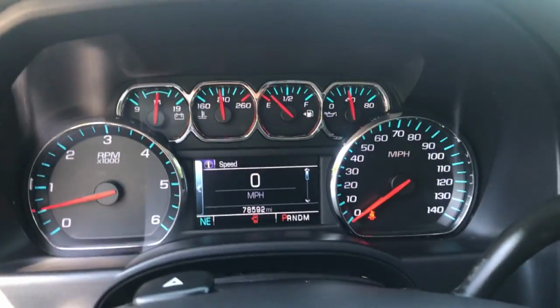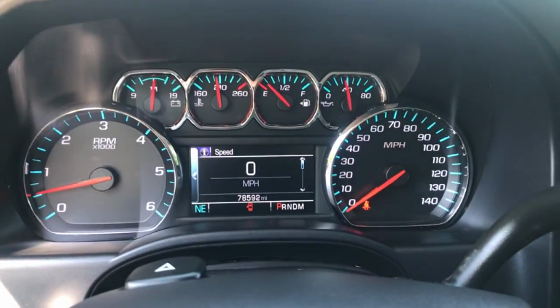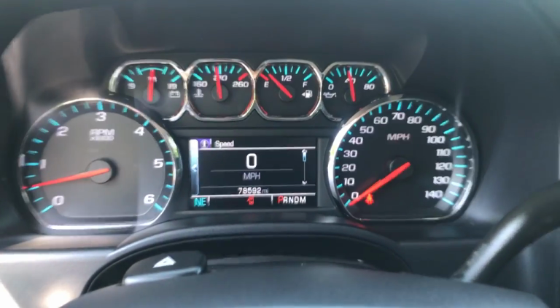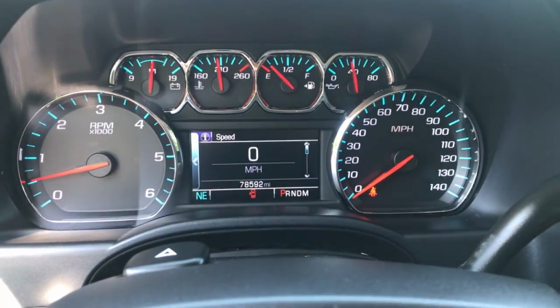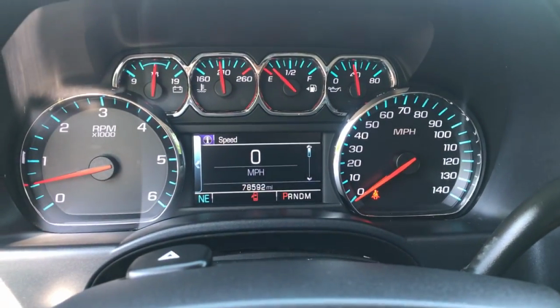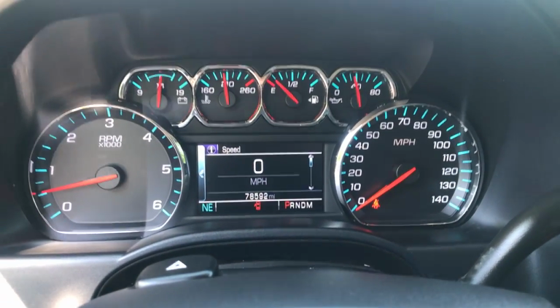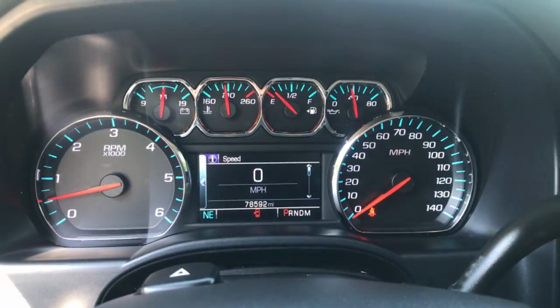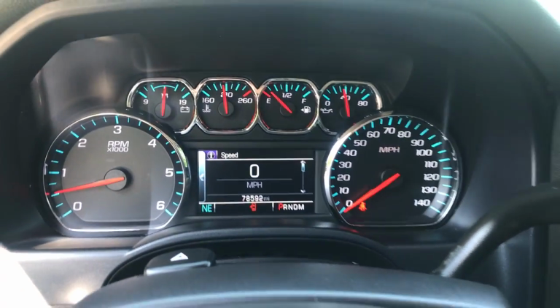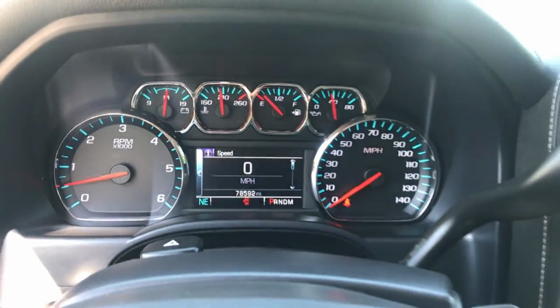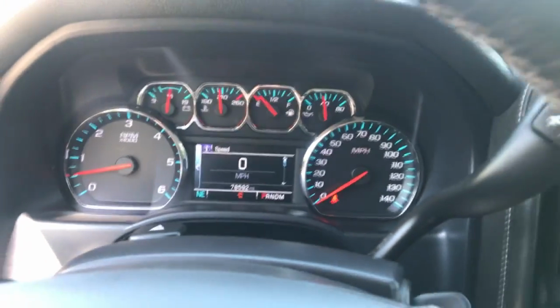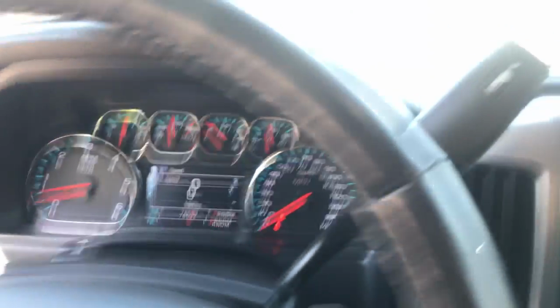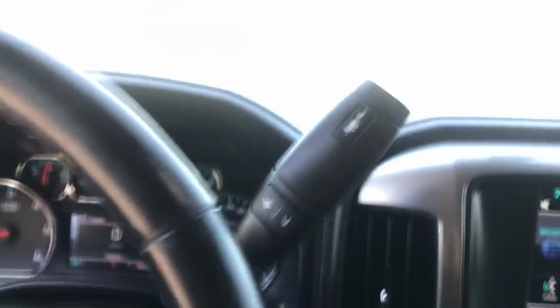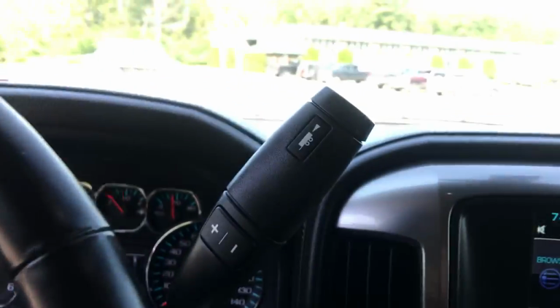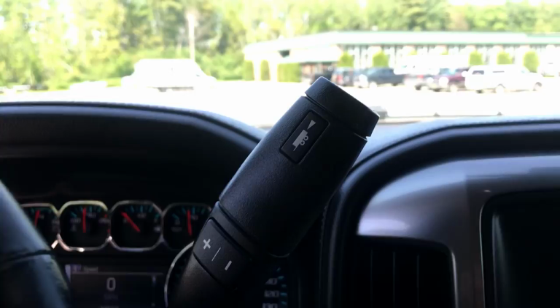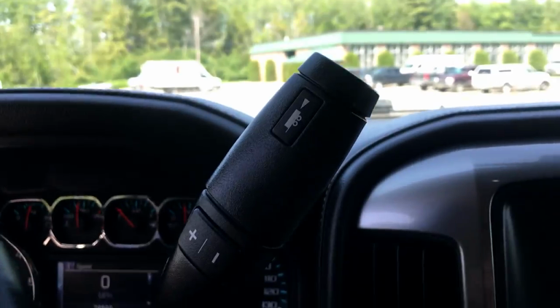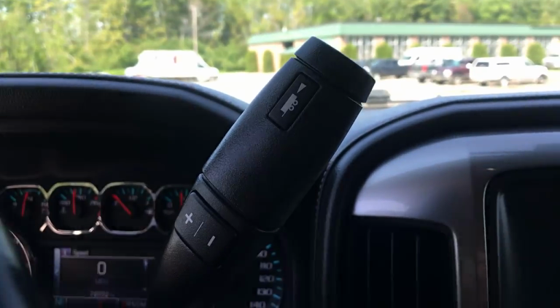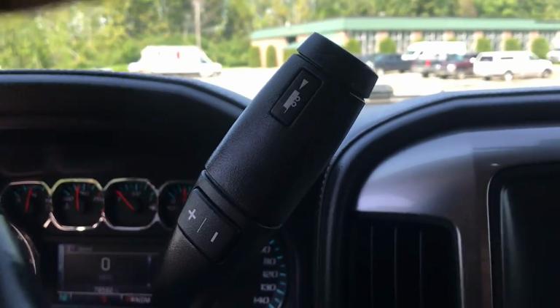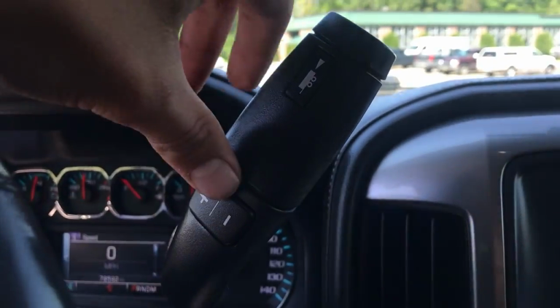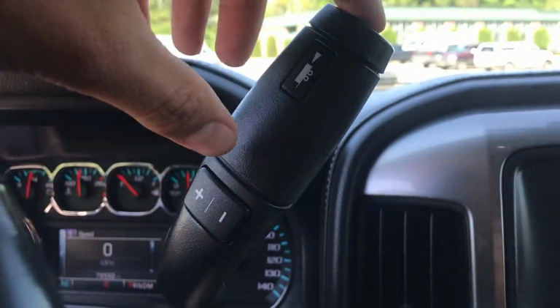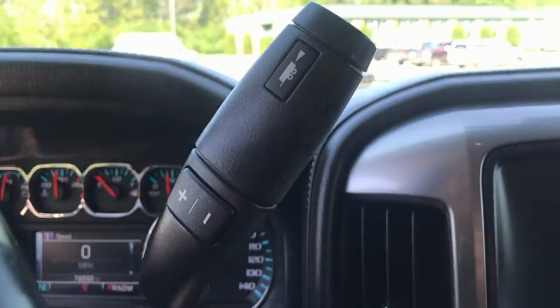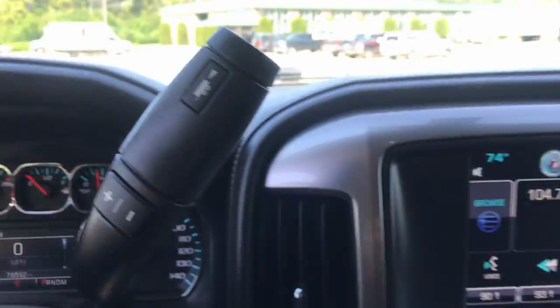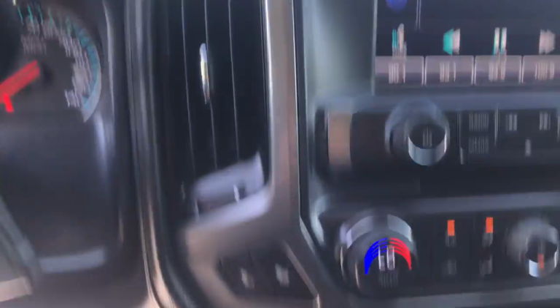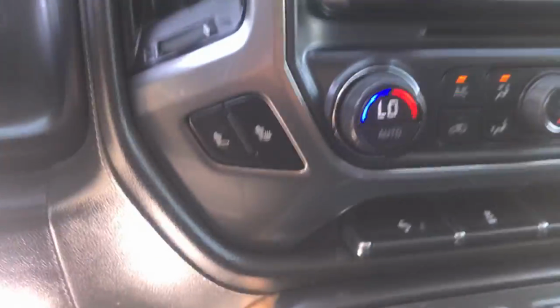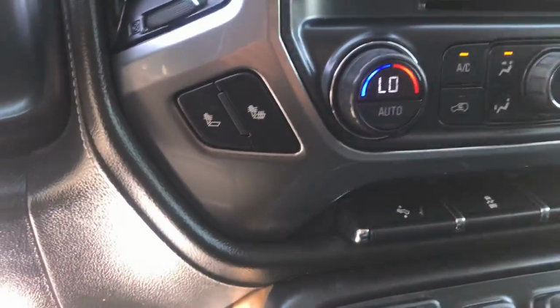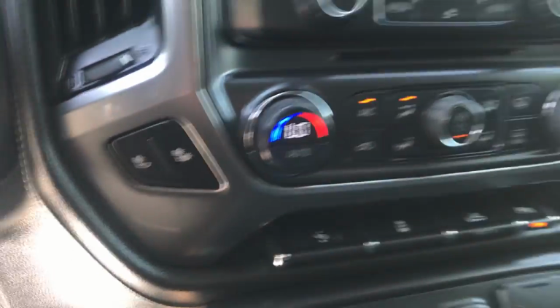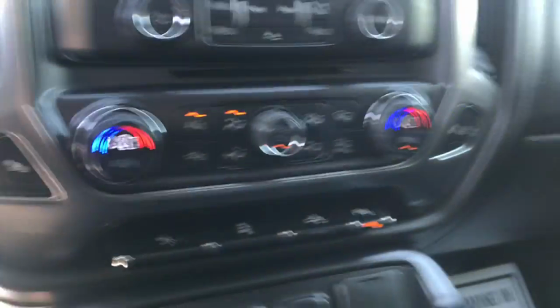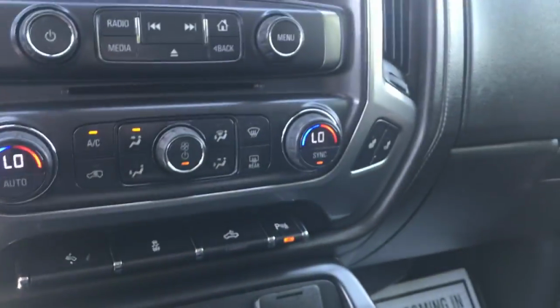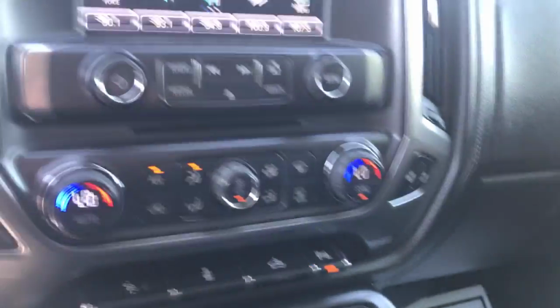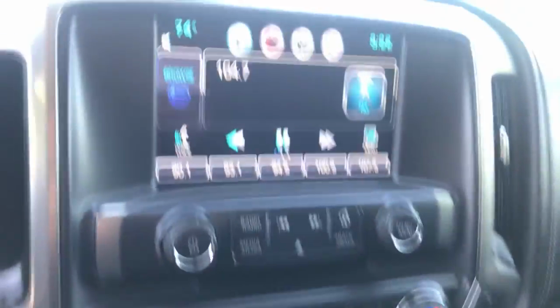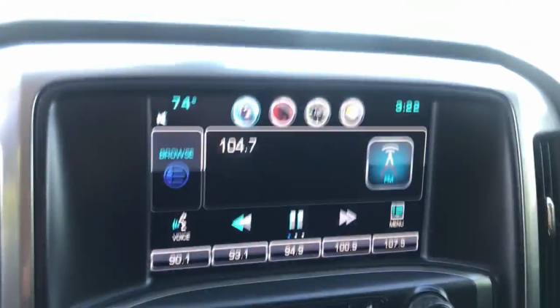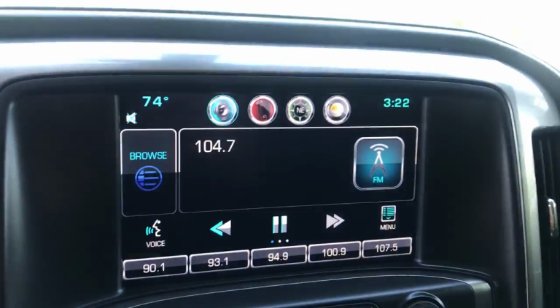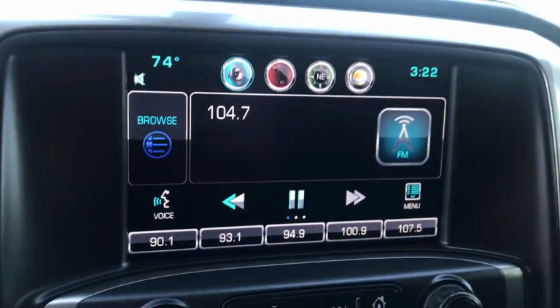Shot of the gauges — 78,592 miles on the Silverado. Got your column shifter with your manual and tow haul modes. Heated front seats in this truck as well, driver and passenger.